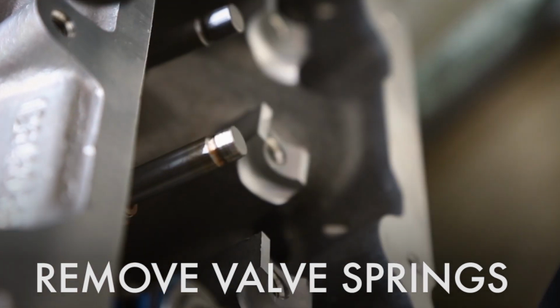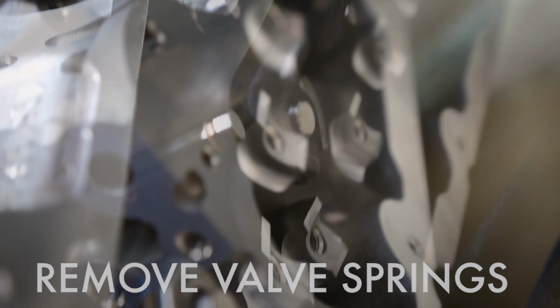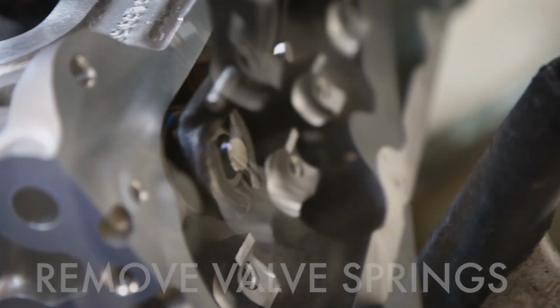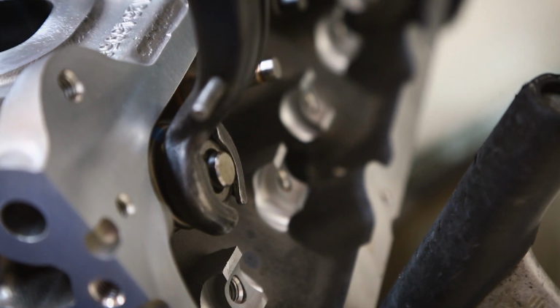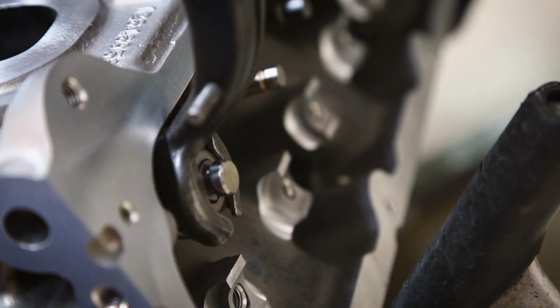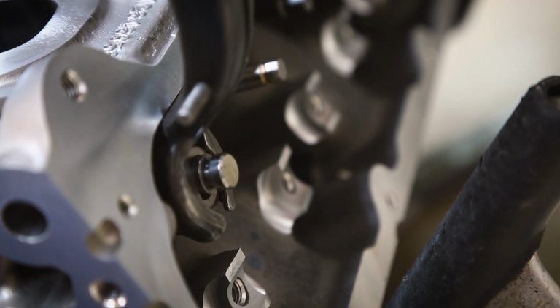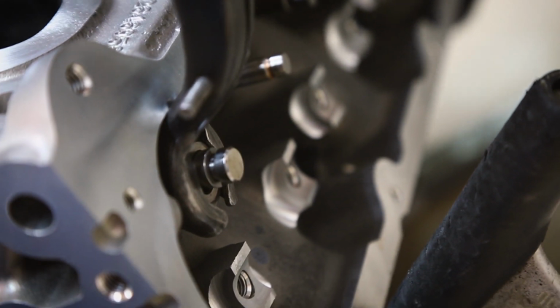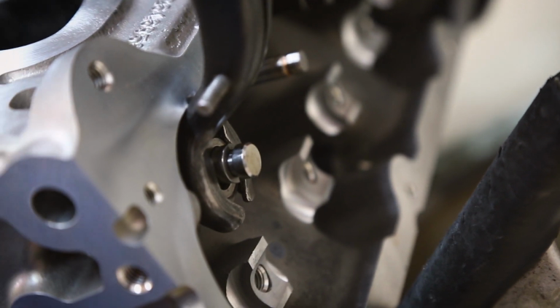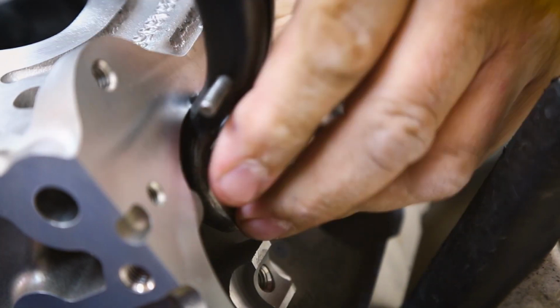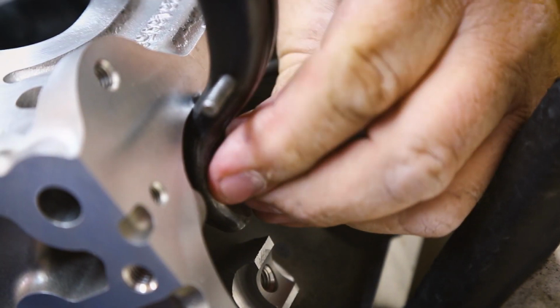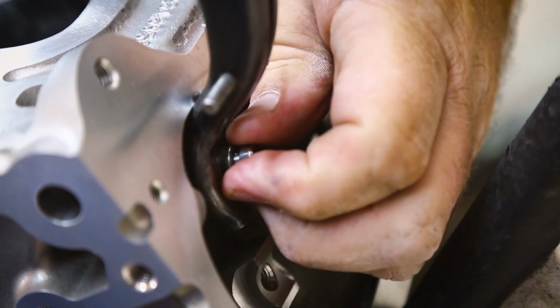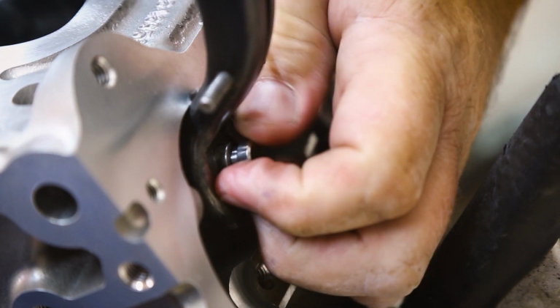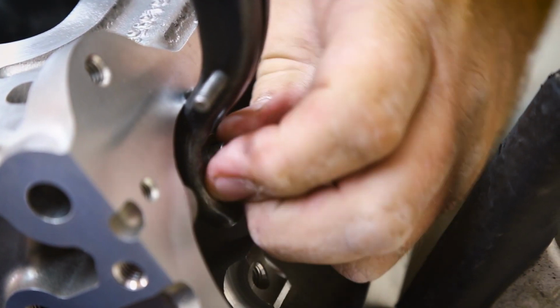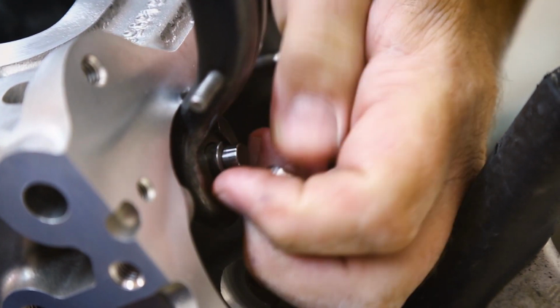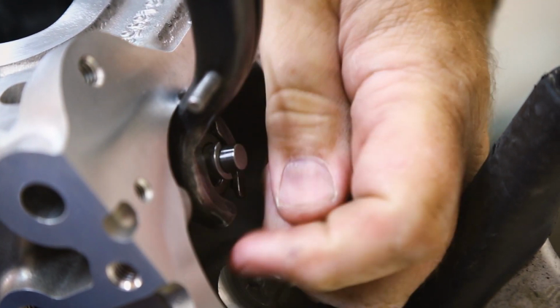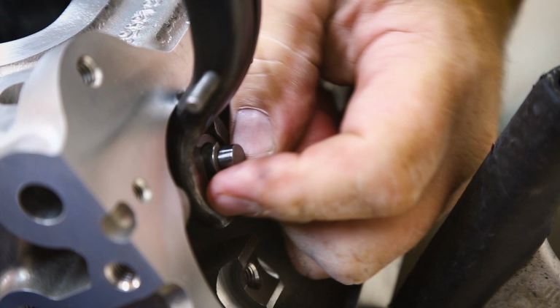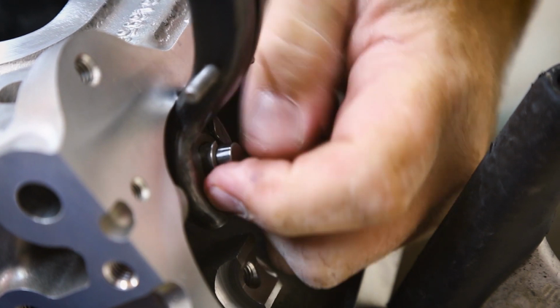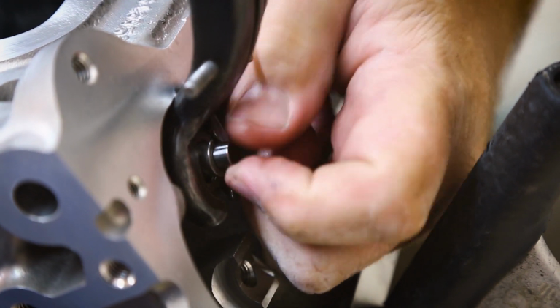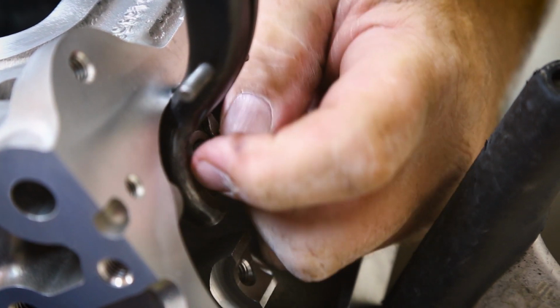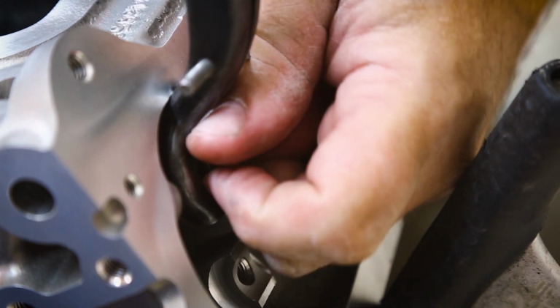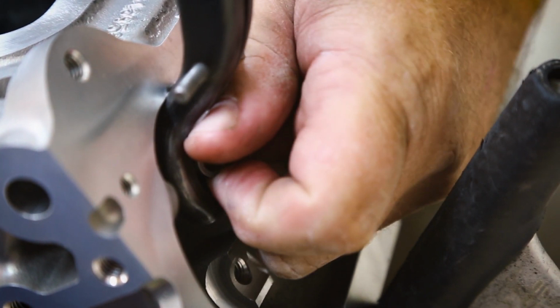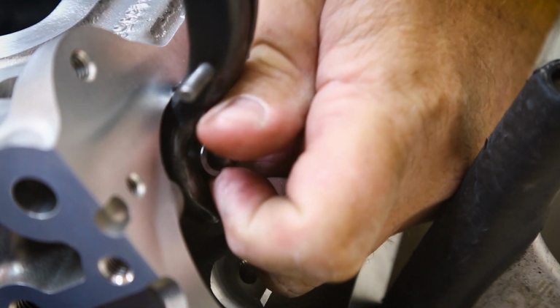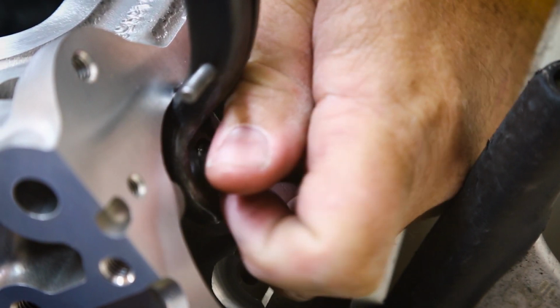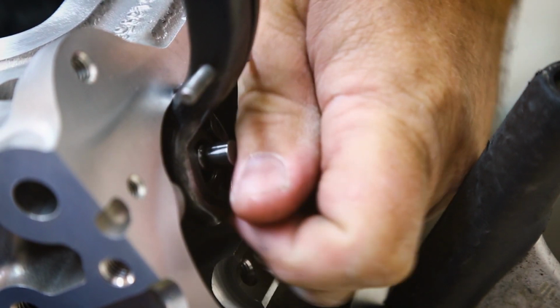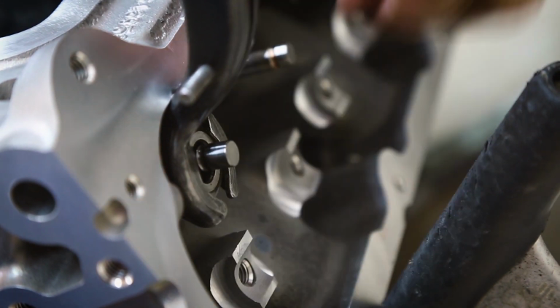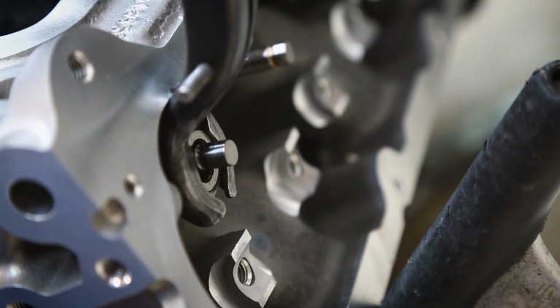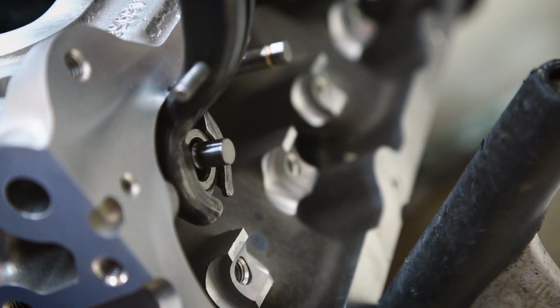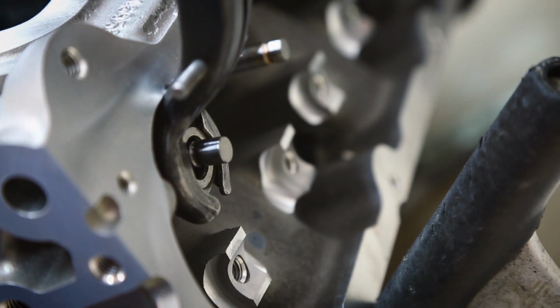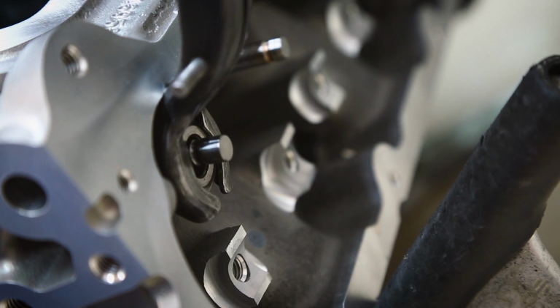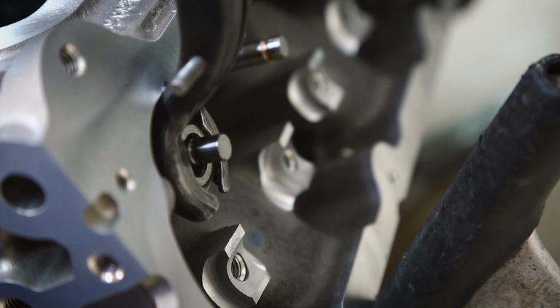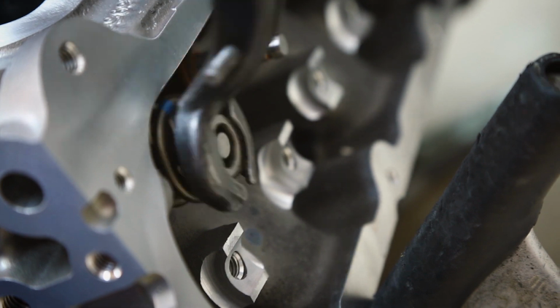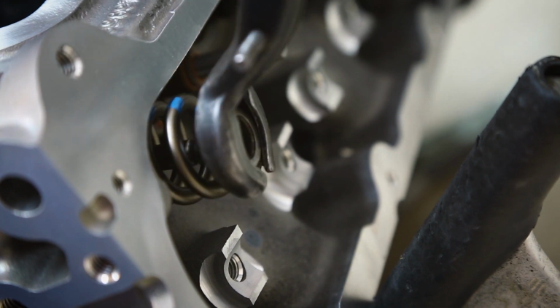Now we'll go to the intake valve which has a lash cap on it. So just carefully remove the lash cap. We've got the spring compressed, release it.